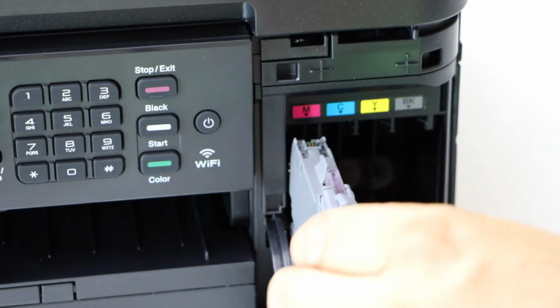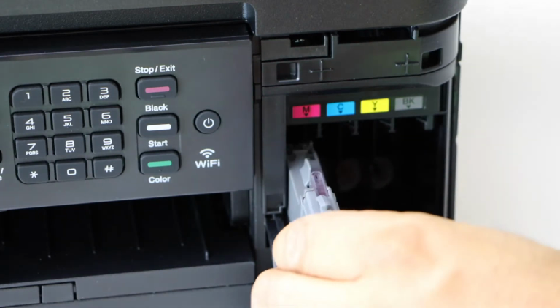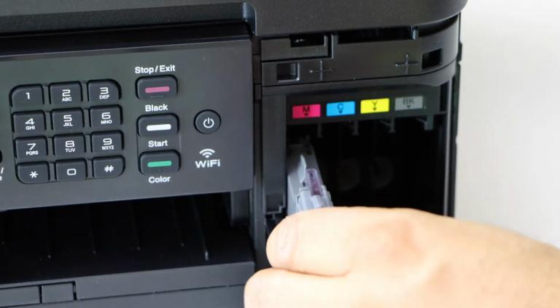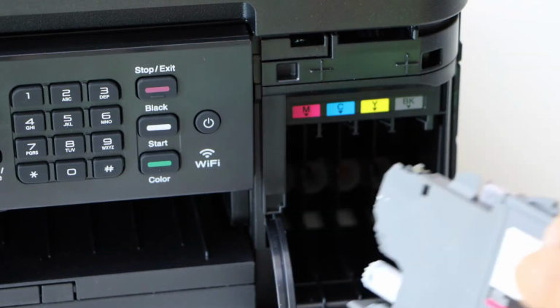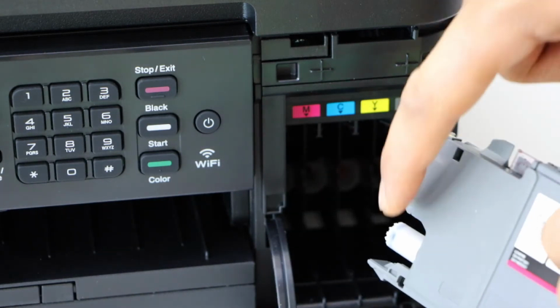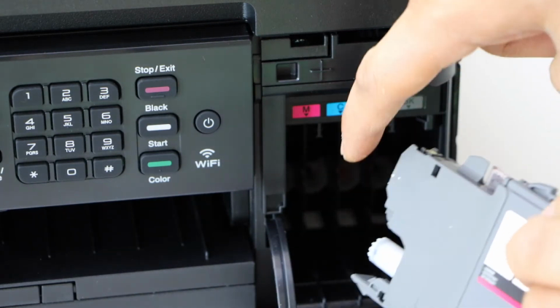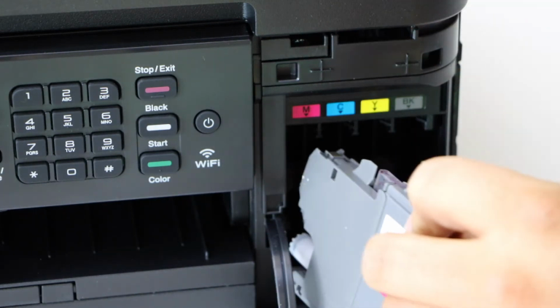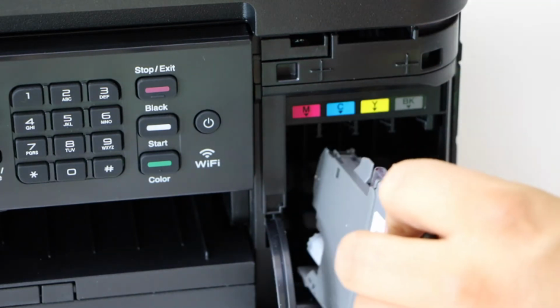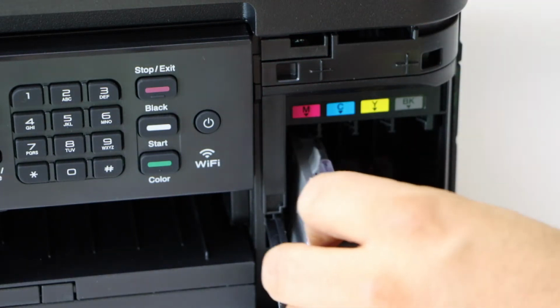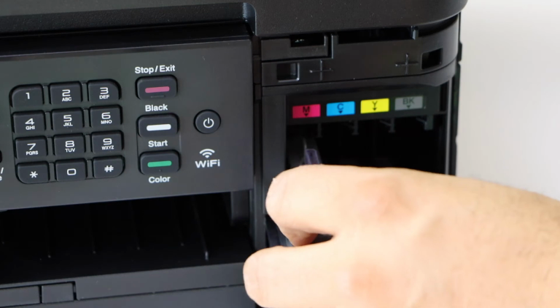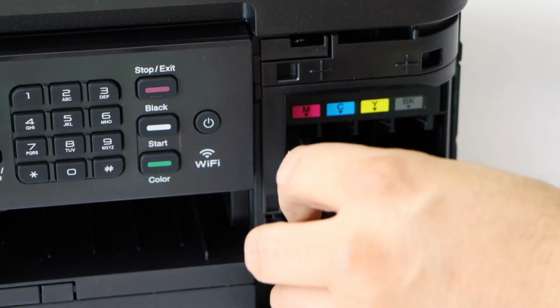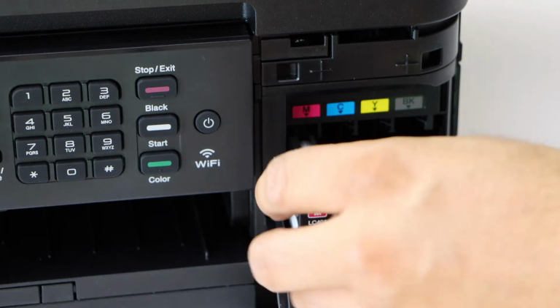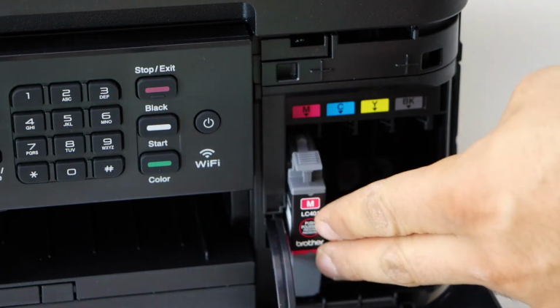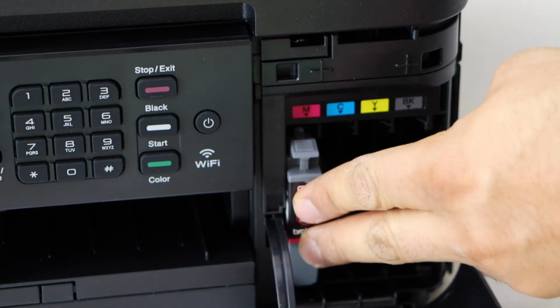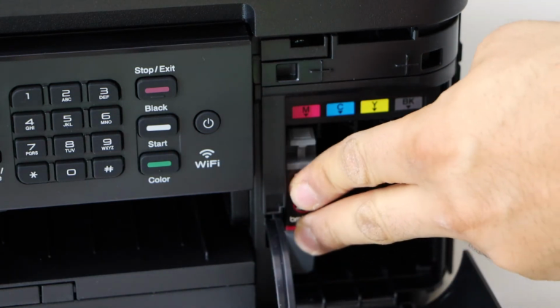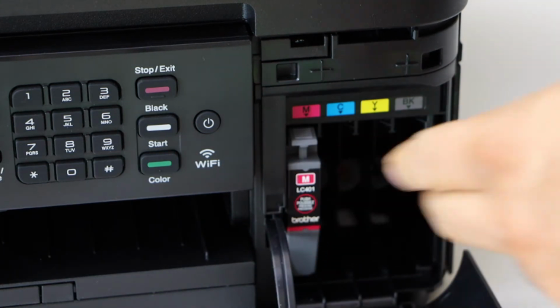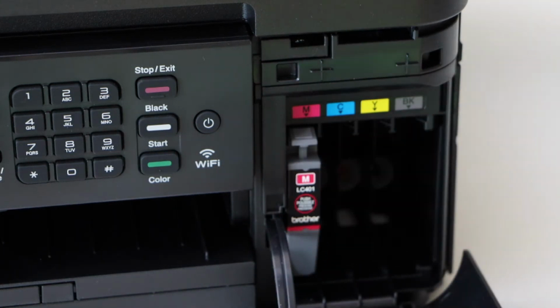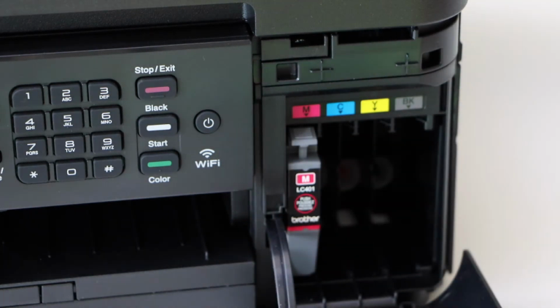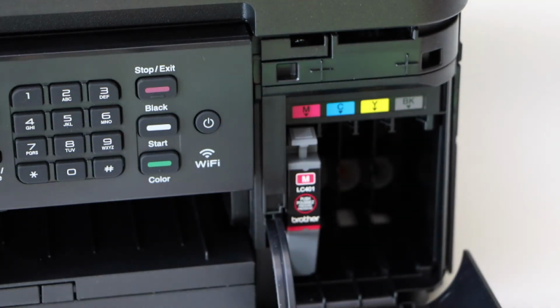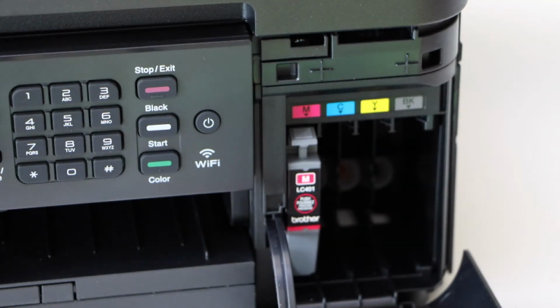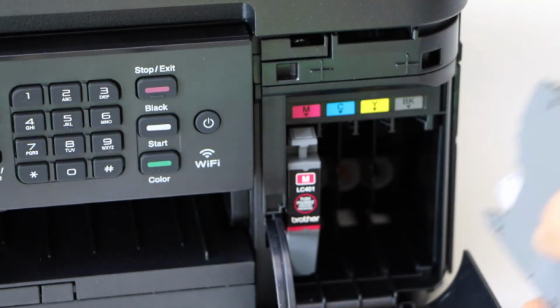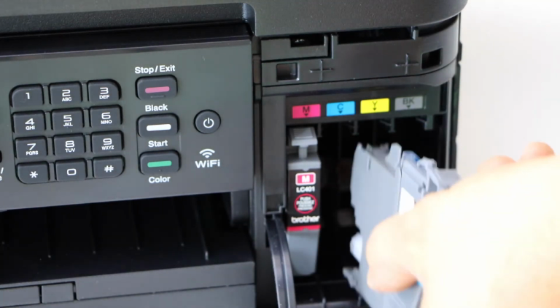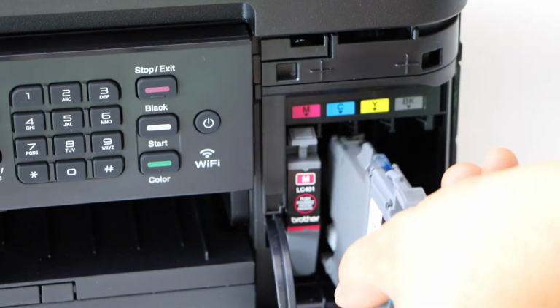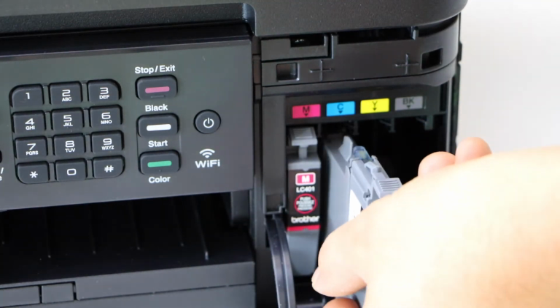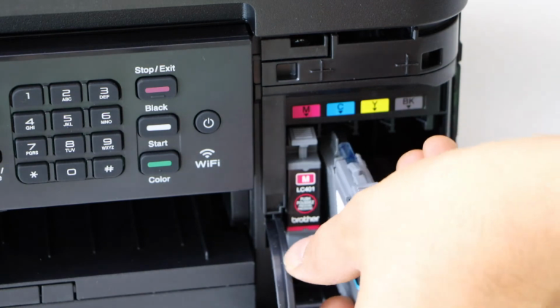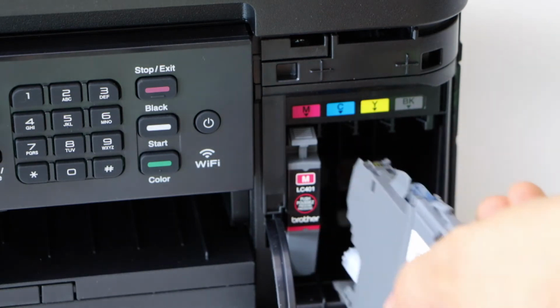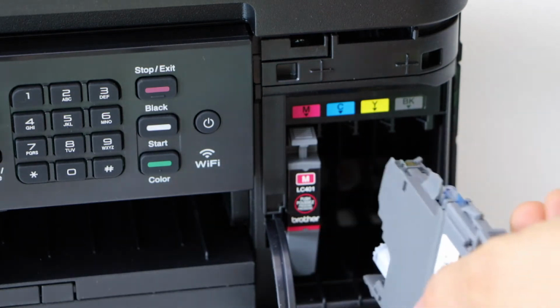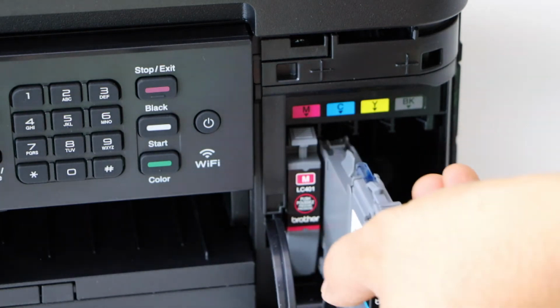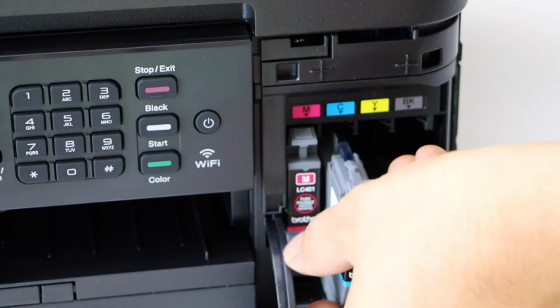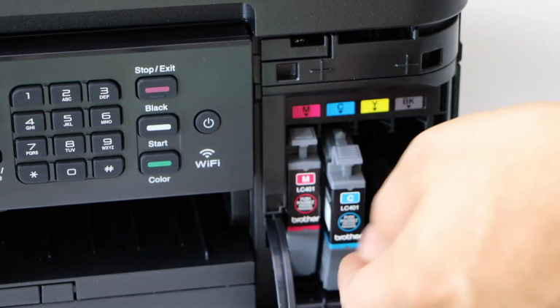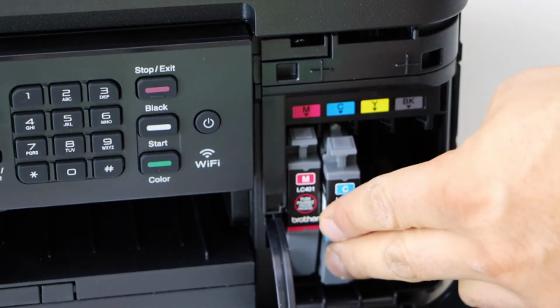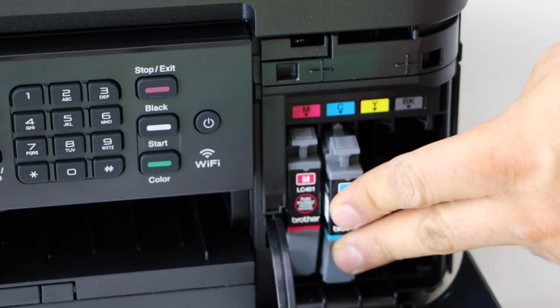The nozzle should be facing like this. Slide it in and press it in — you will hear a little lock sound, which means it is installed properly.